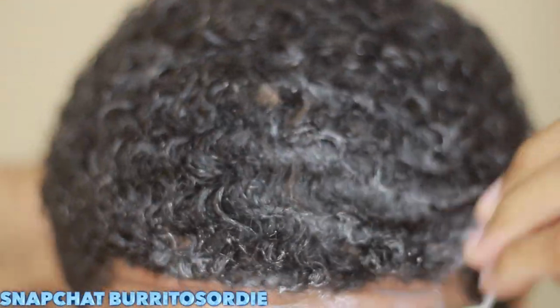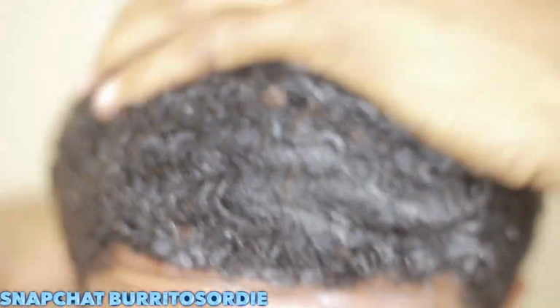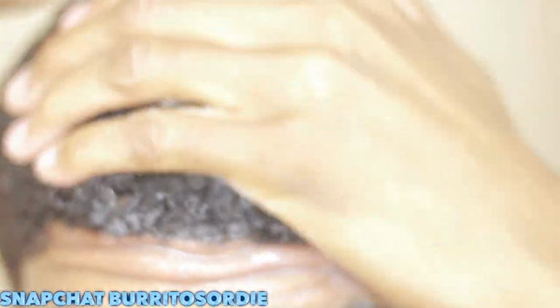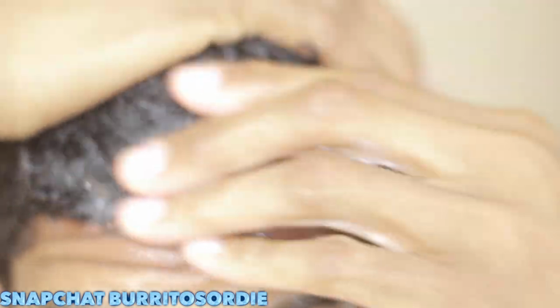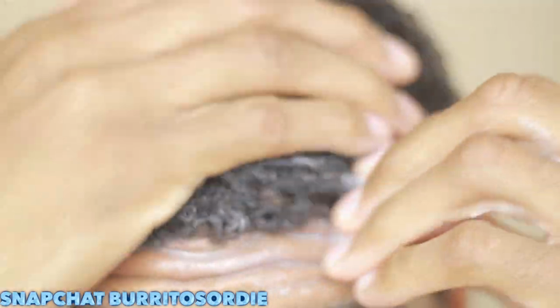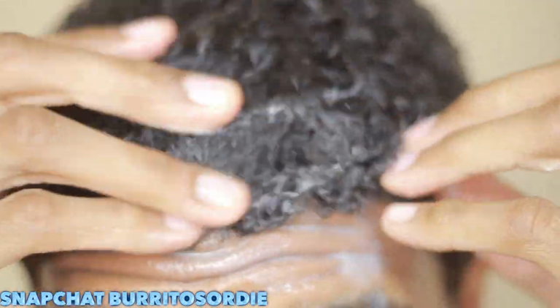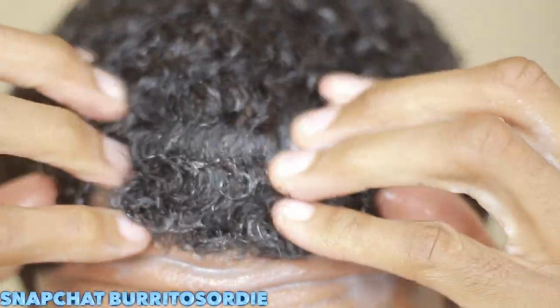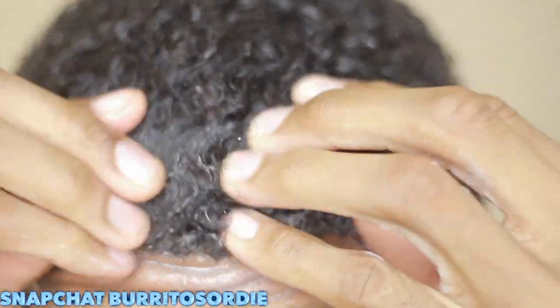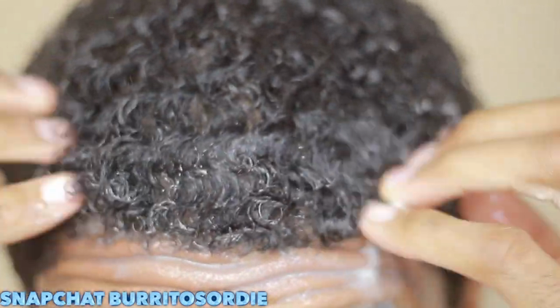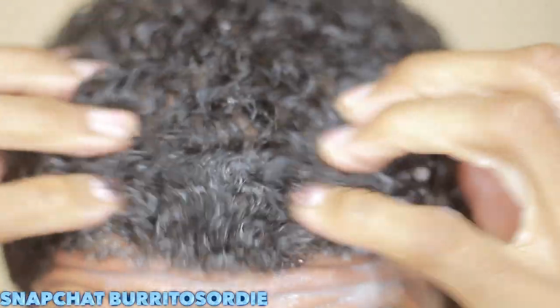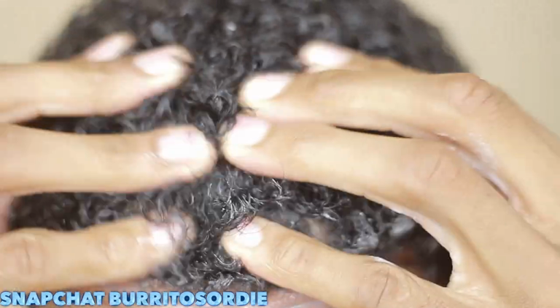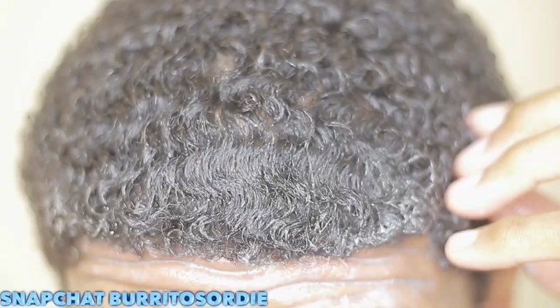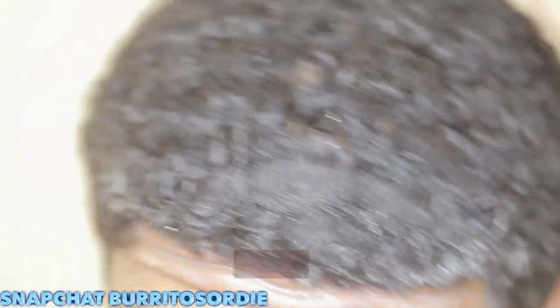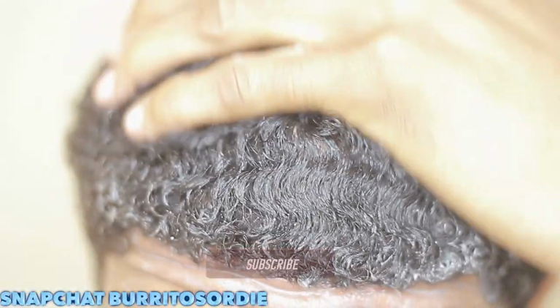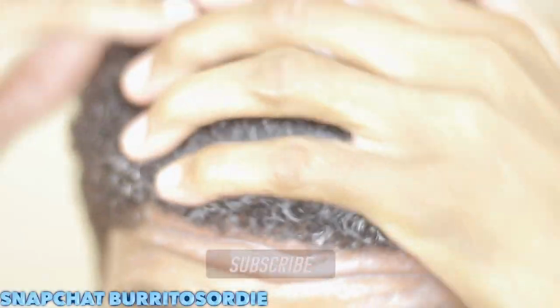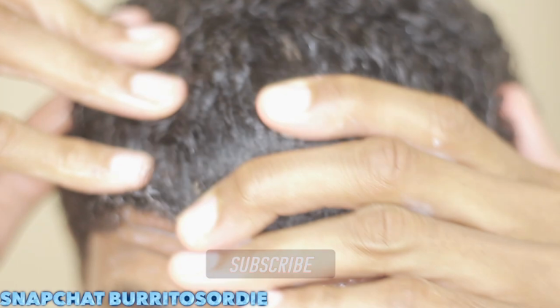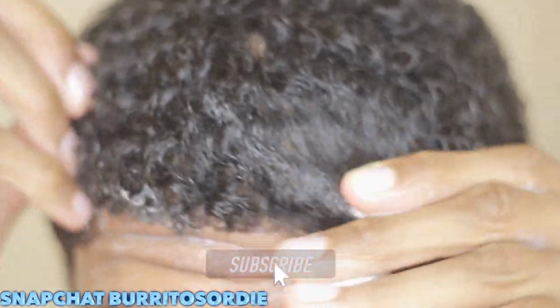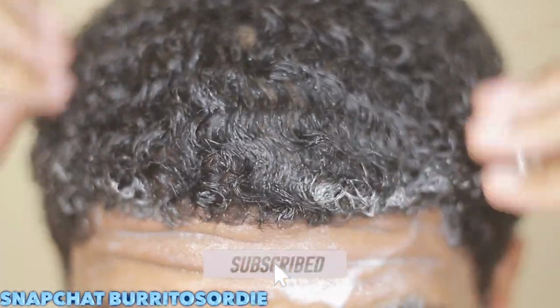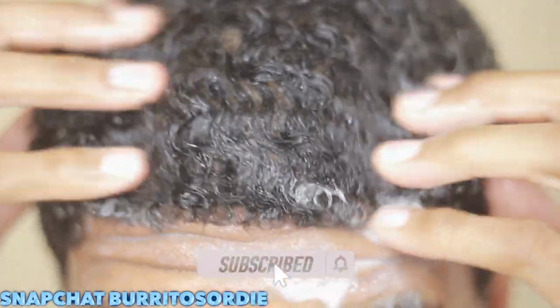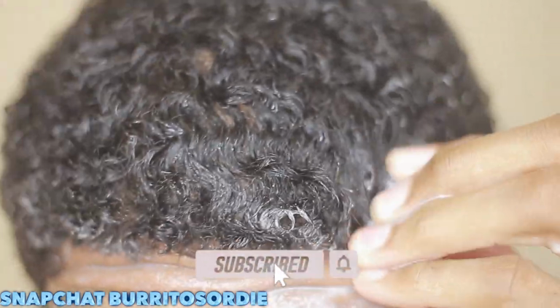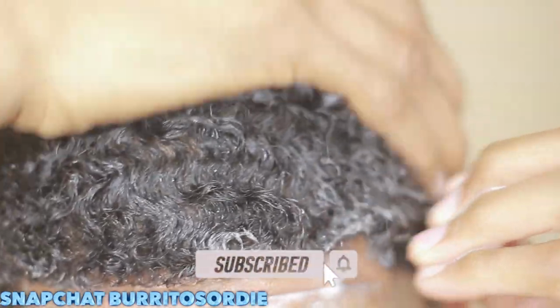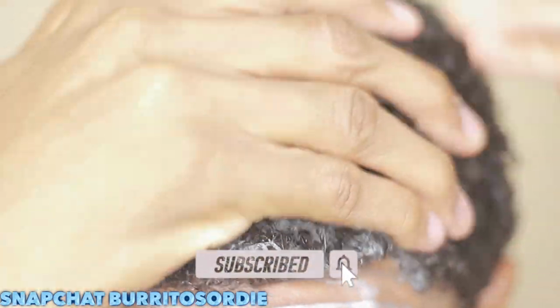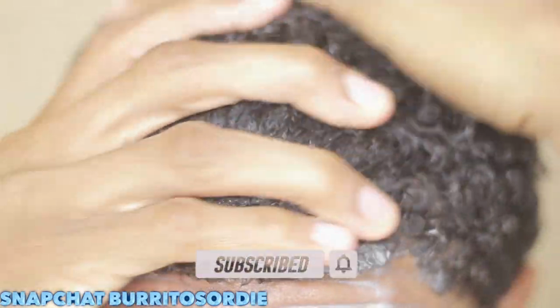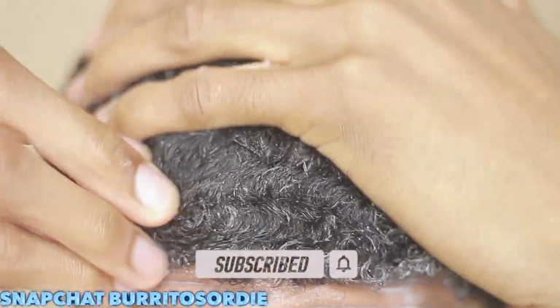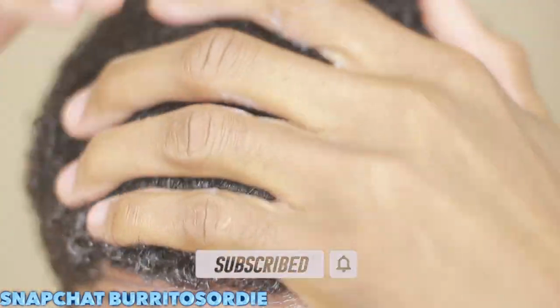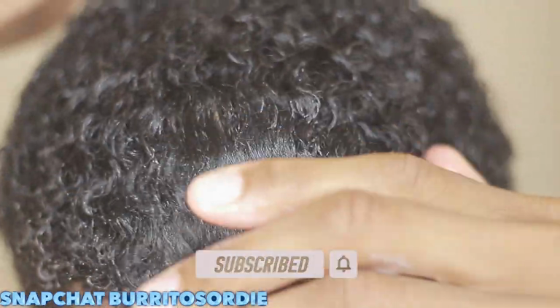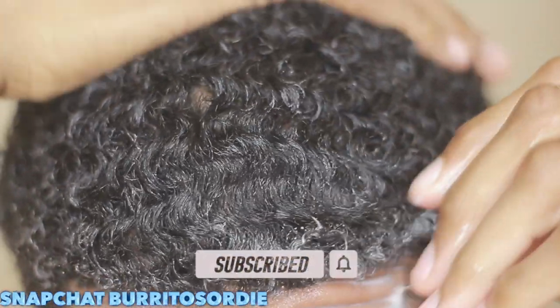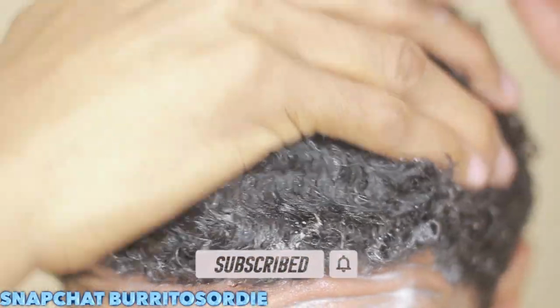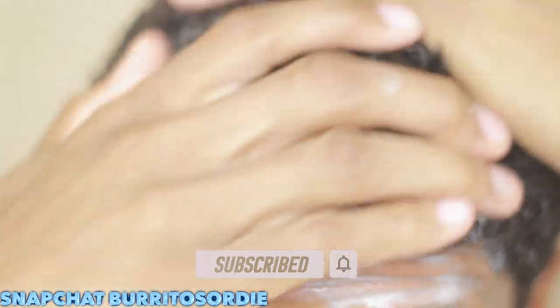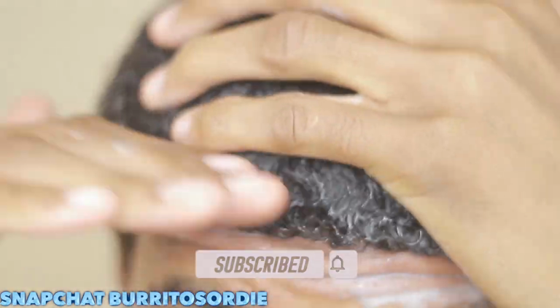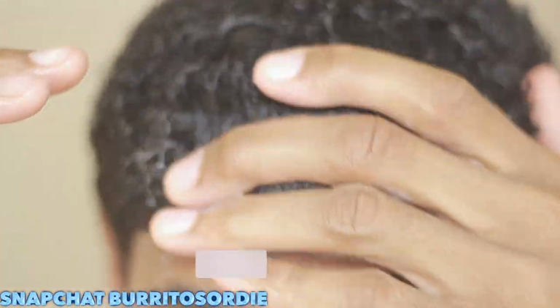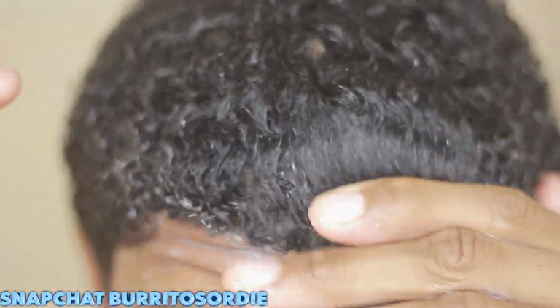Make sure y'all listen. I'm going to be spinning game, telling y'all what to do, get these 180 waves how they need to be. So make sure y'all listen, watch all the way through, like, comment, subscribe, ask me any questions. My Snapchat is also Breeders or Die.